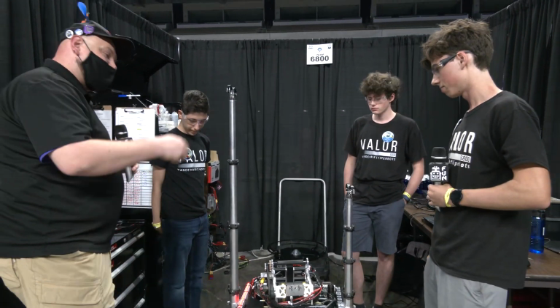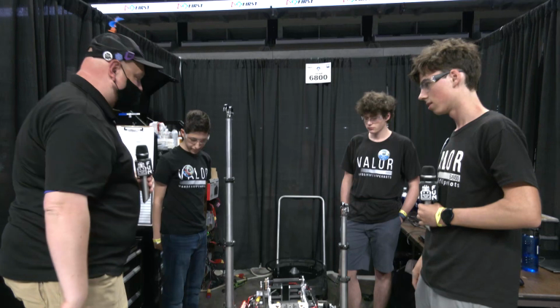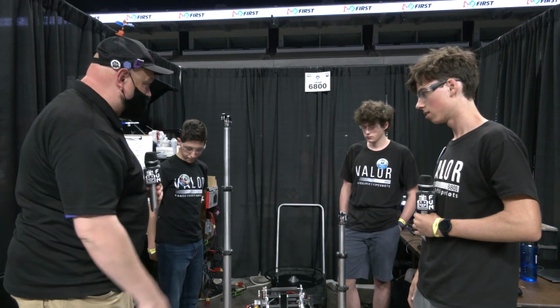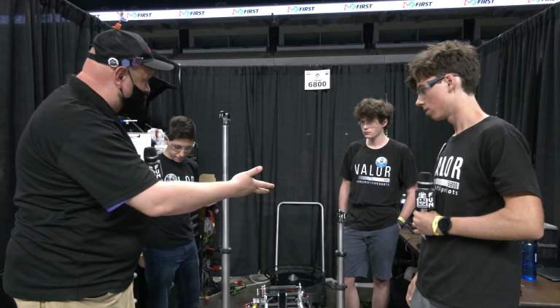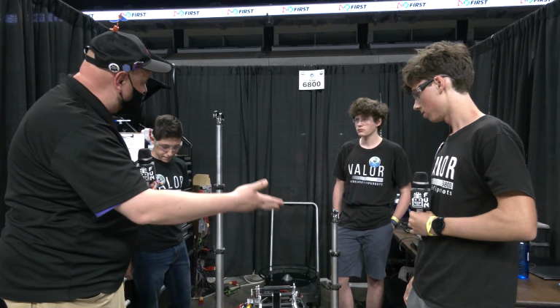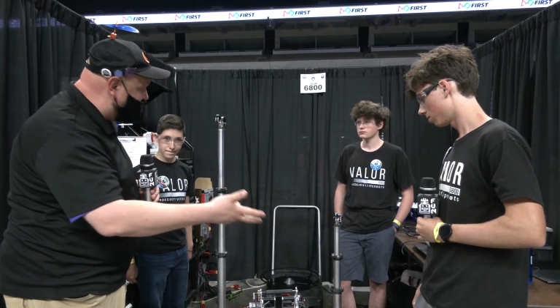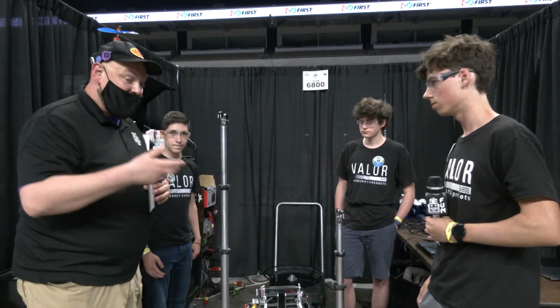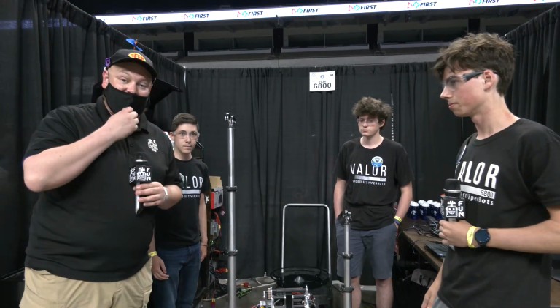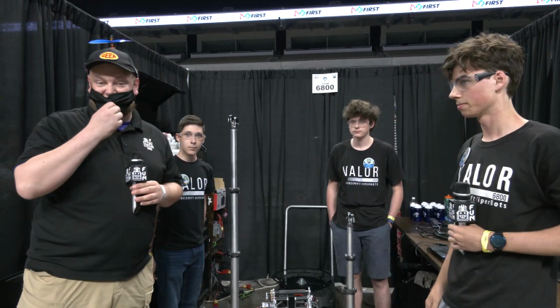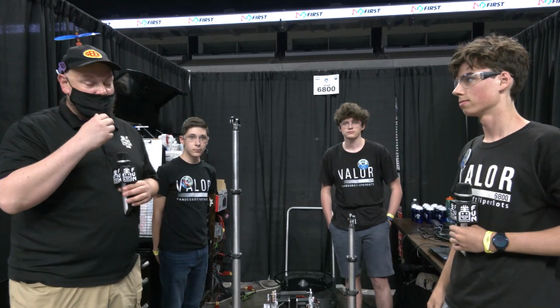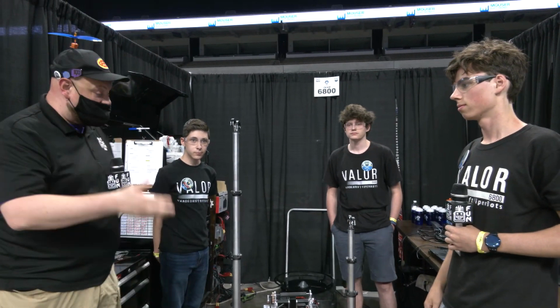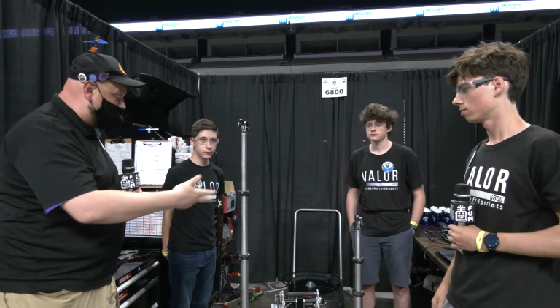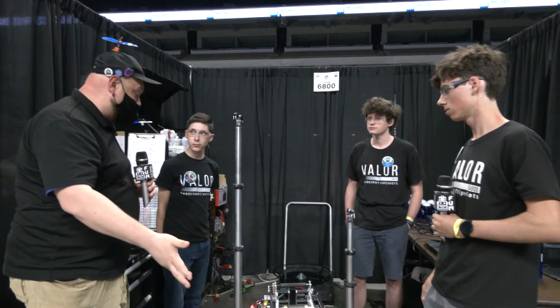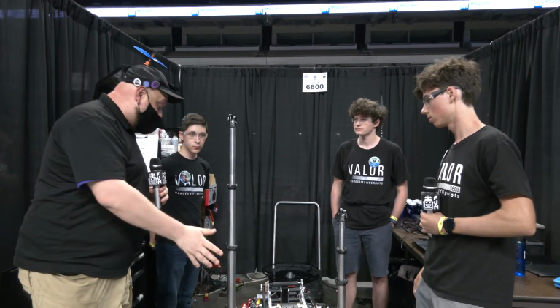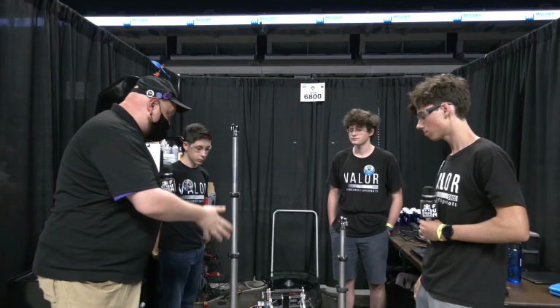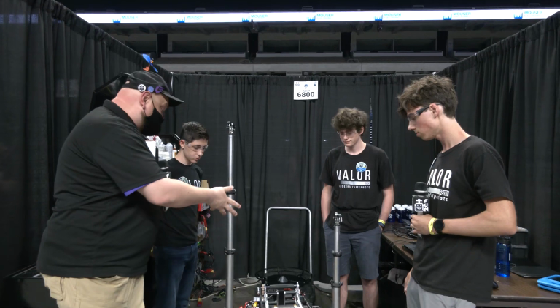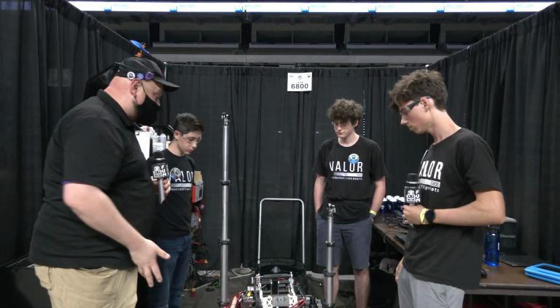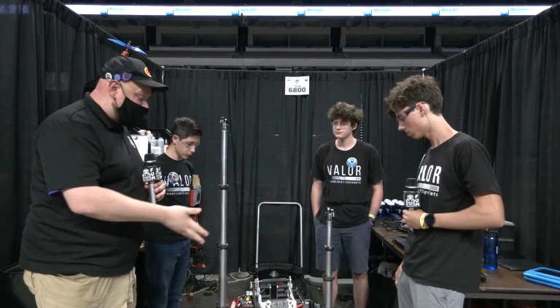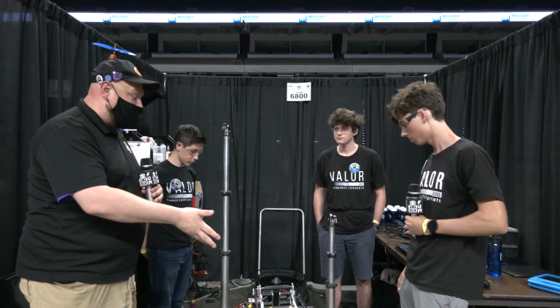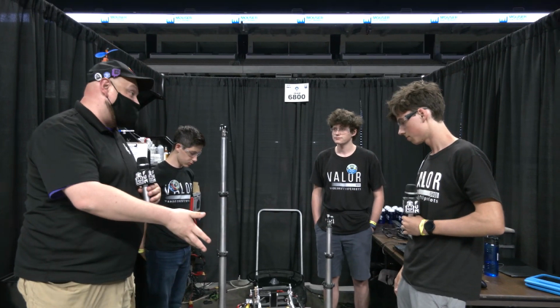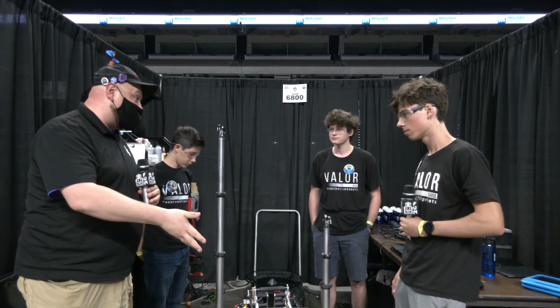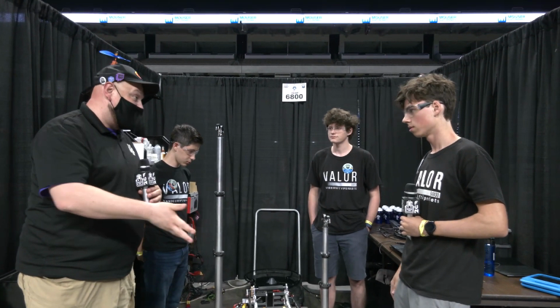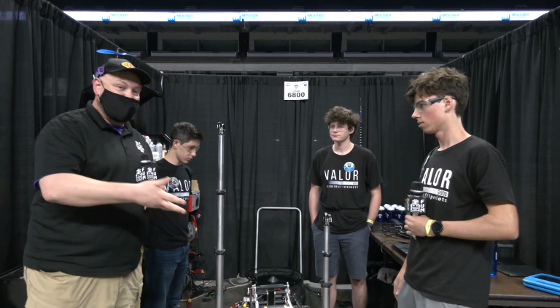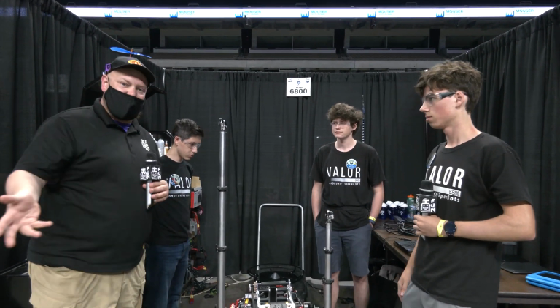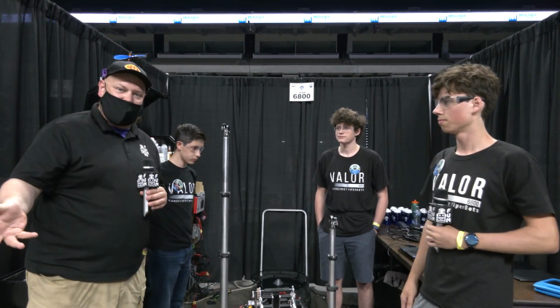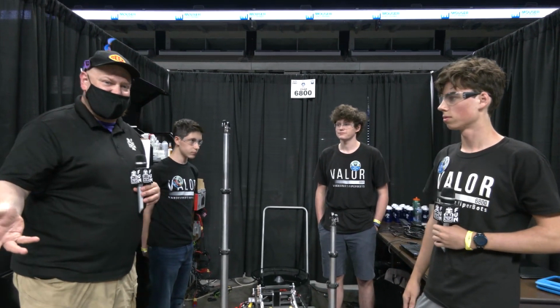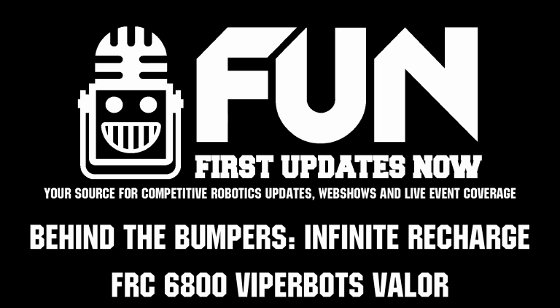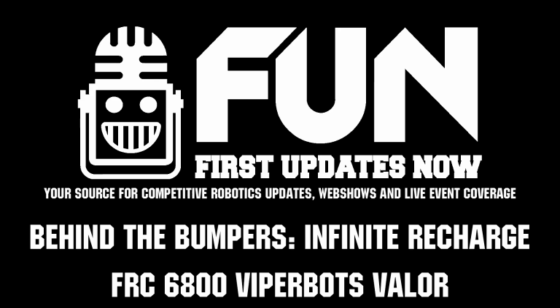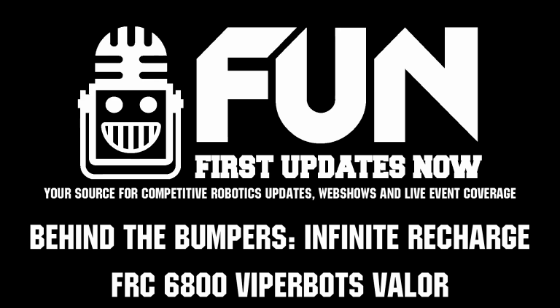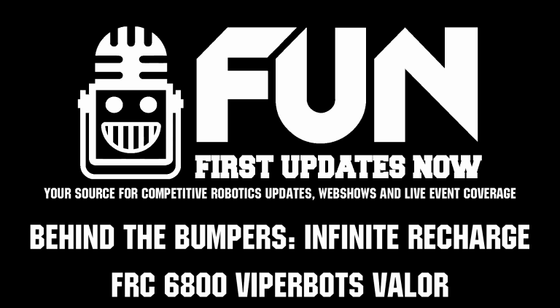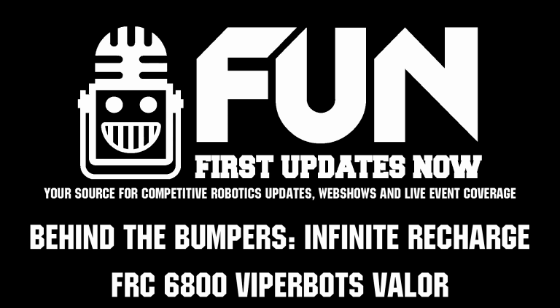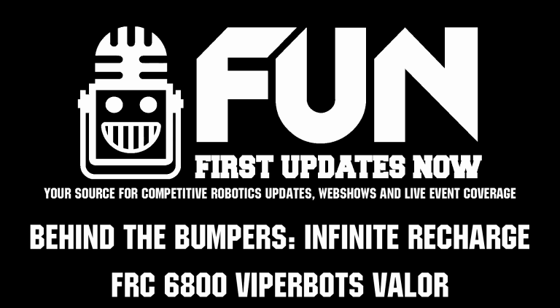Thanks a lot, 6800, for taking the time to tell us about your robot. I wish you the best of luck here at the Texas Cup and in future competition season as well. Good luck, guys, and thanks for taking the time.